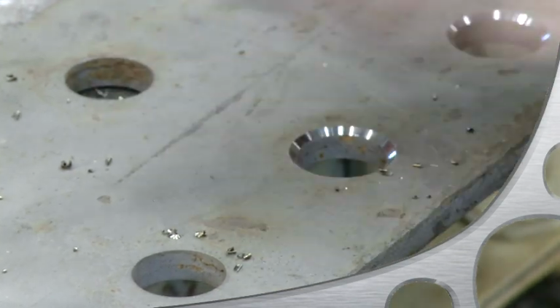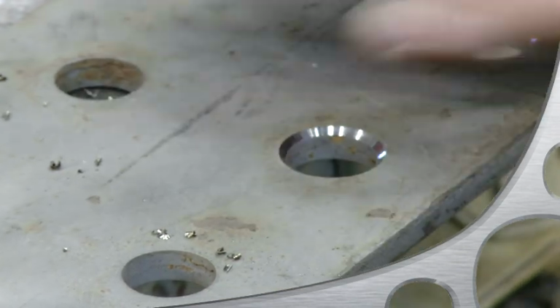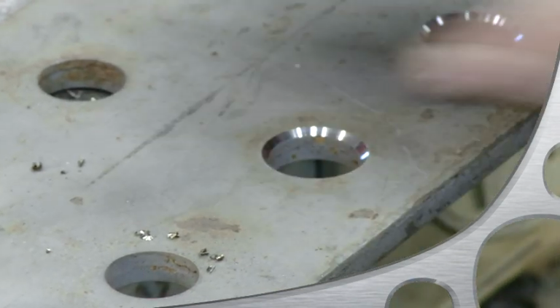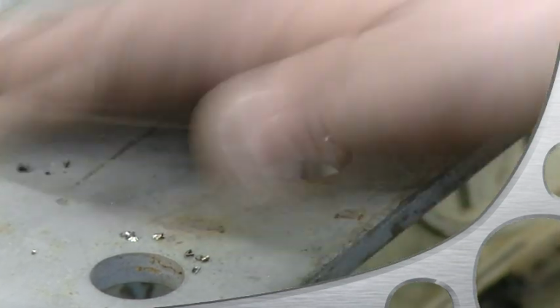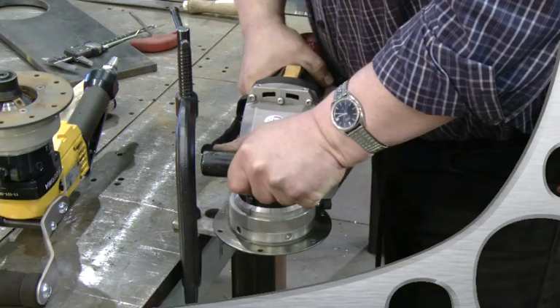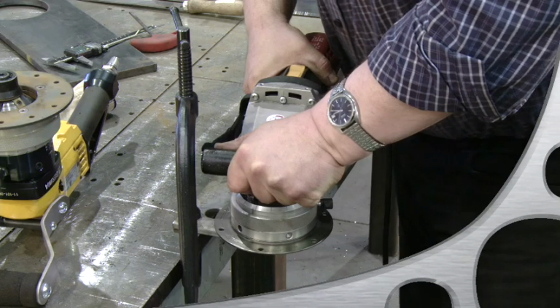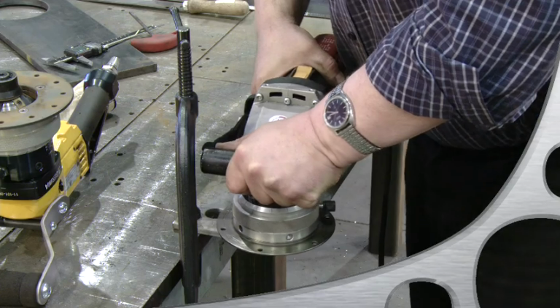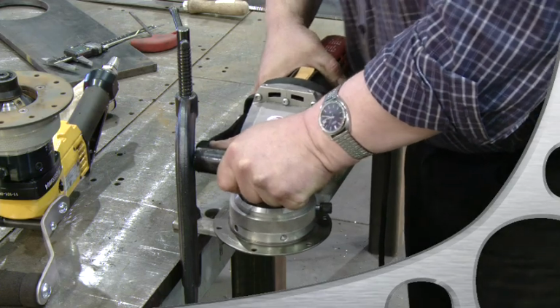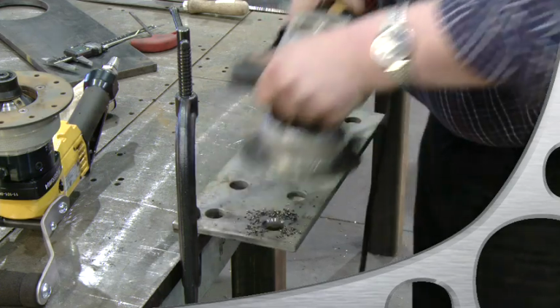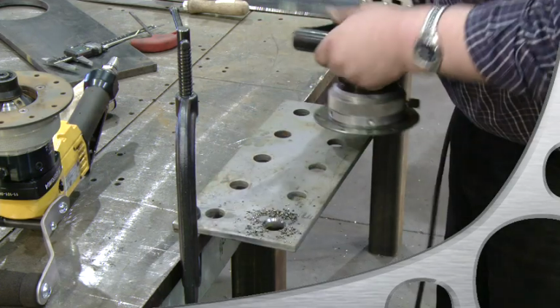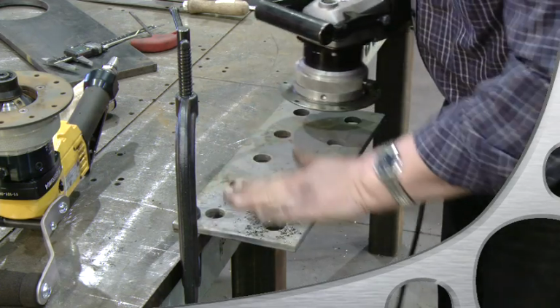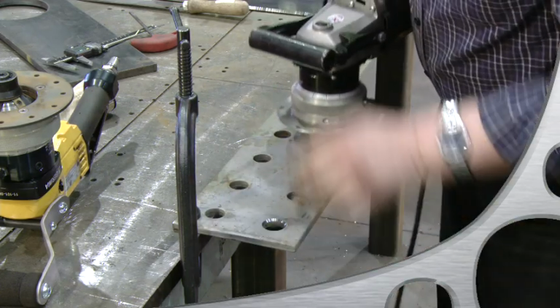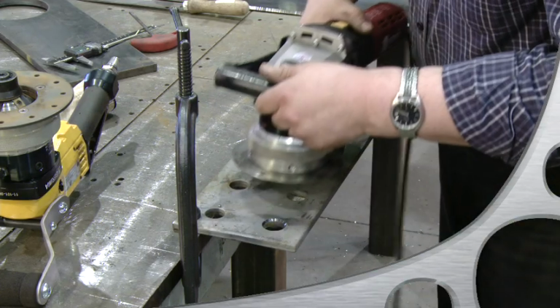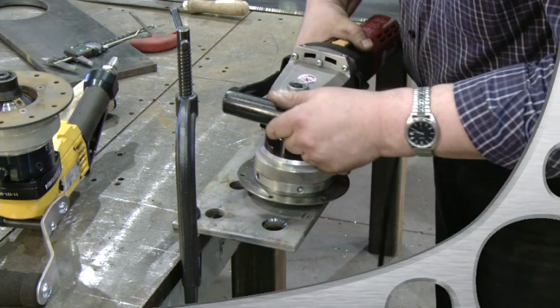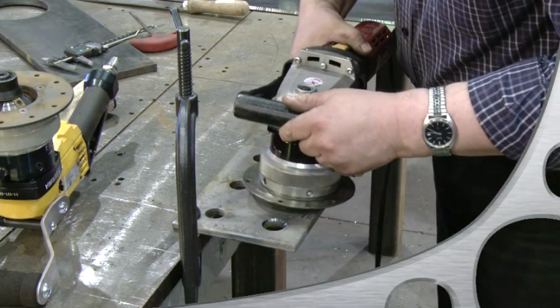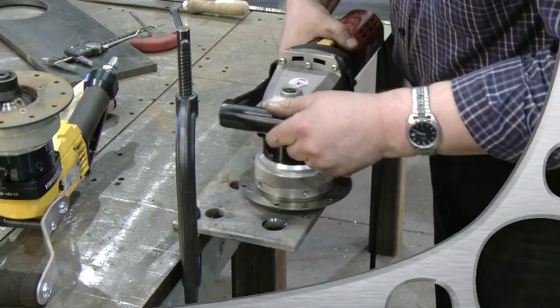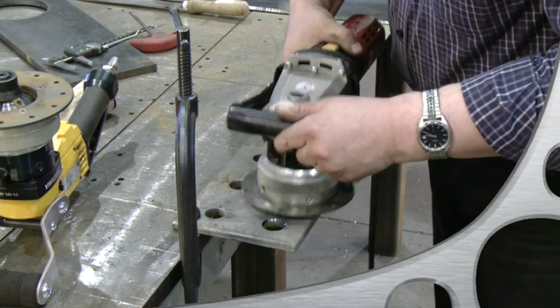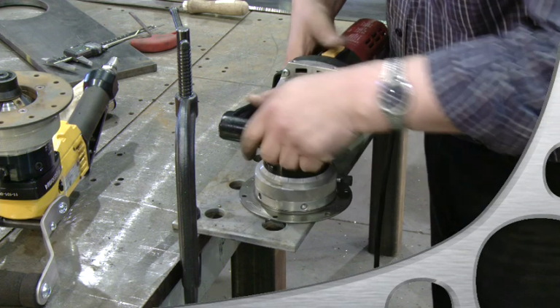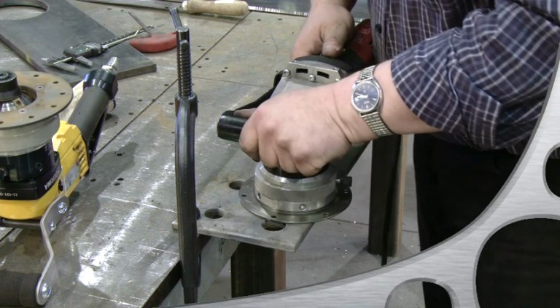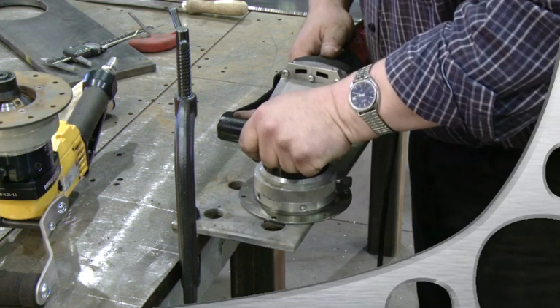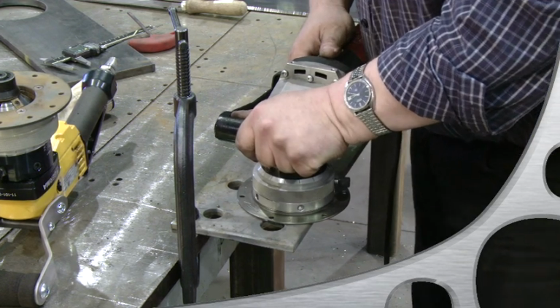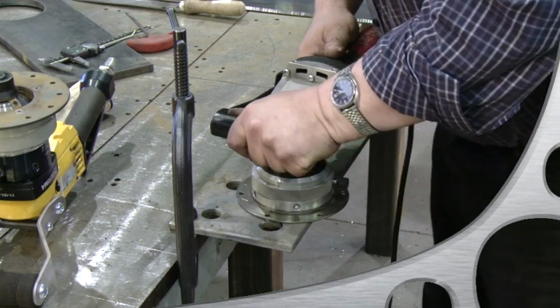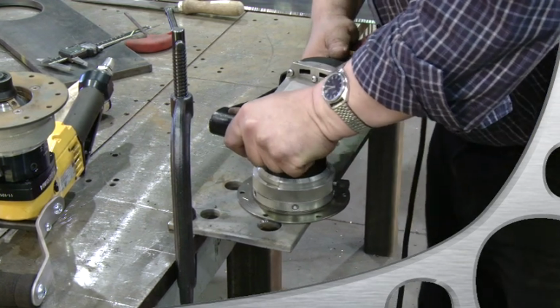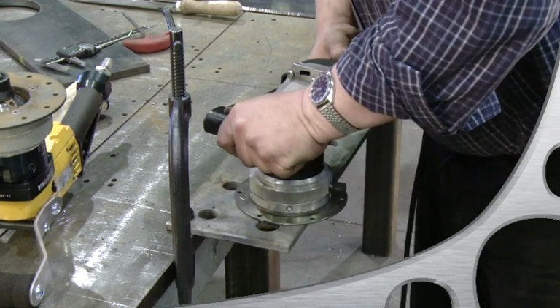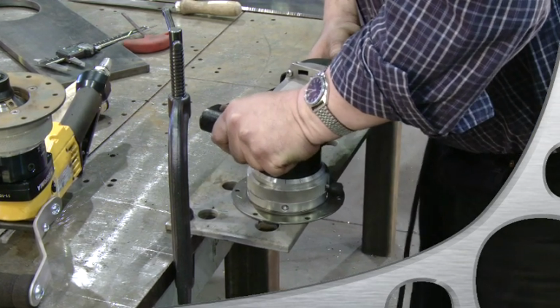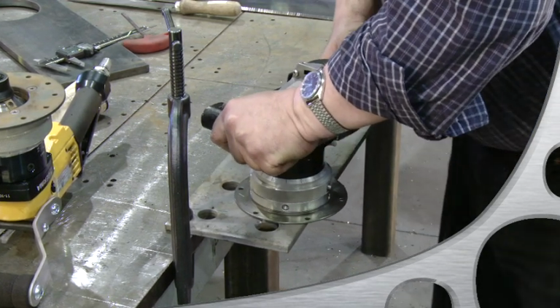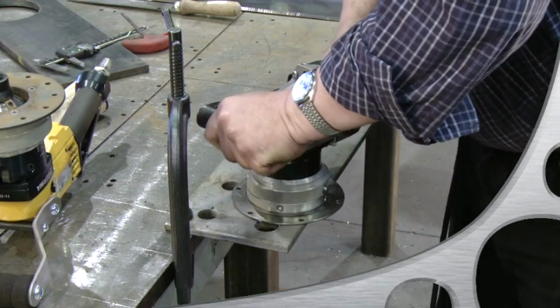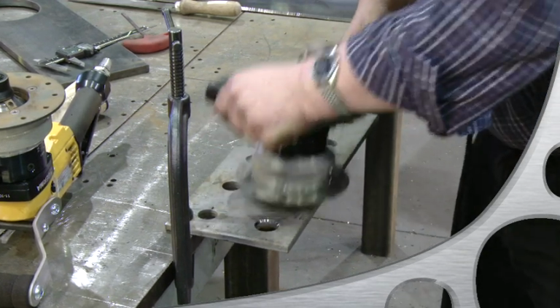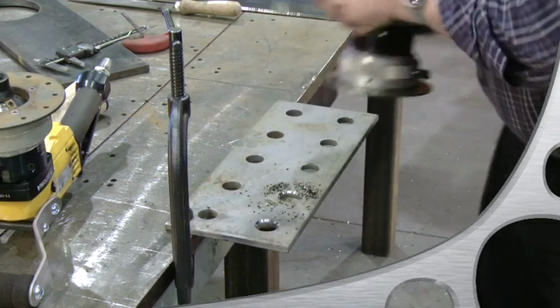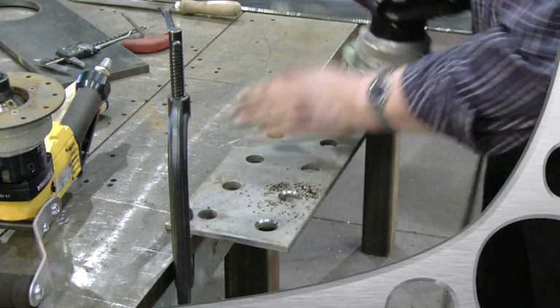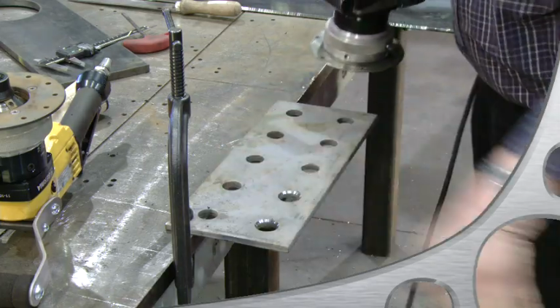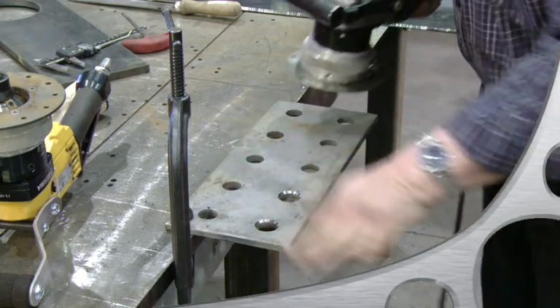Insert the milling head, keep it initially off the edge, turn on the machine, move gently into the material, and finally complete the cycle by applying pressure against the contour. Can't beat that, can you?